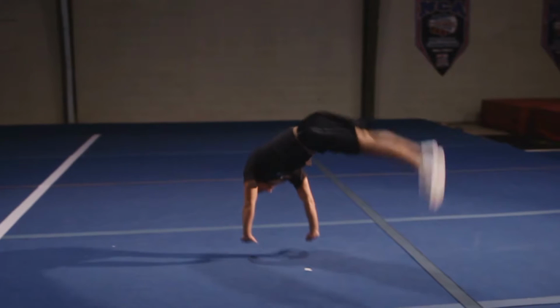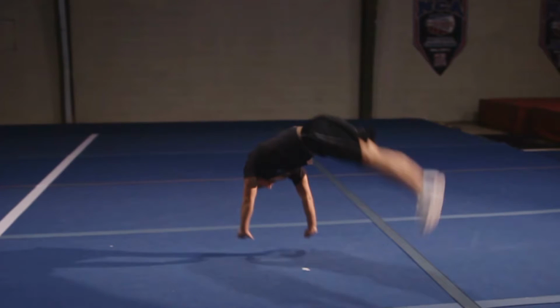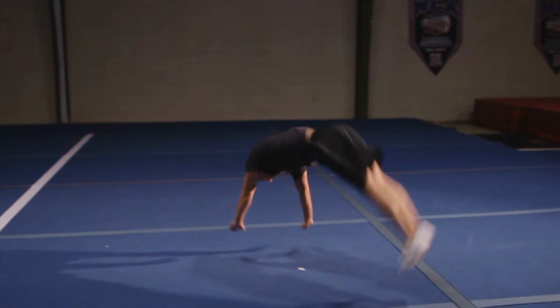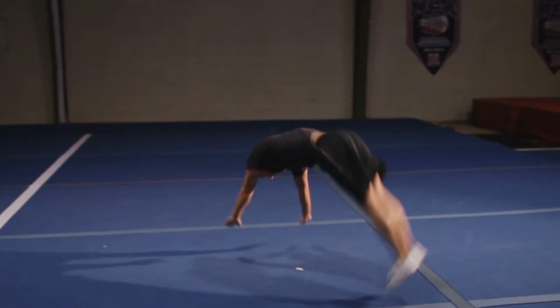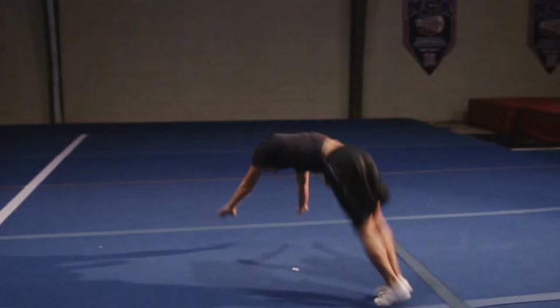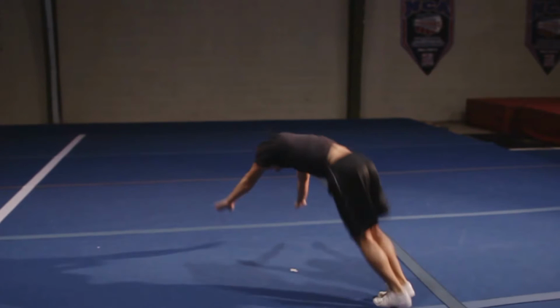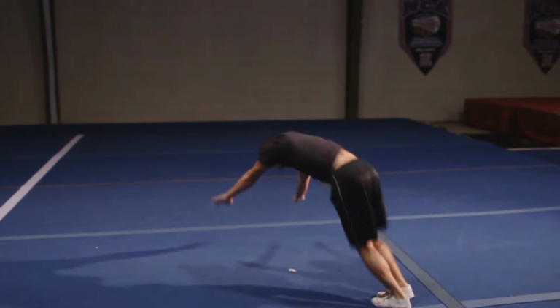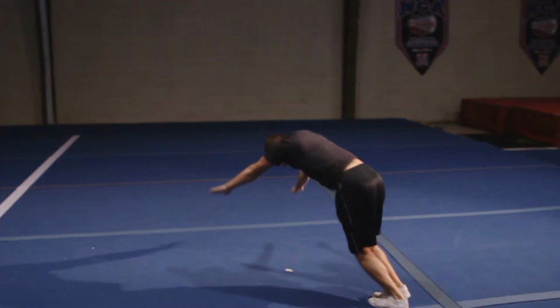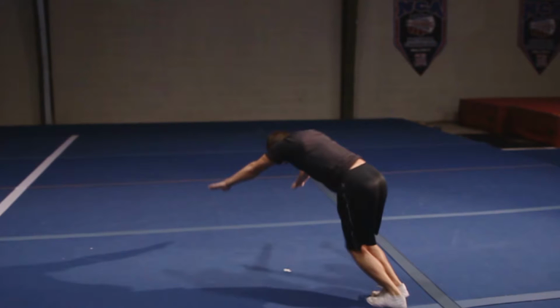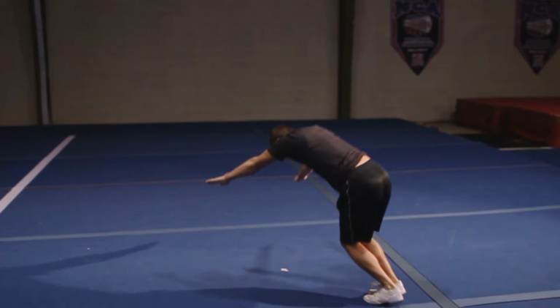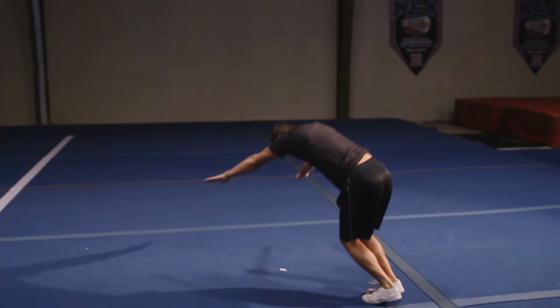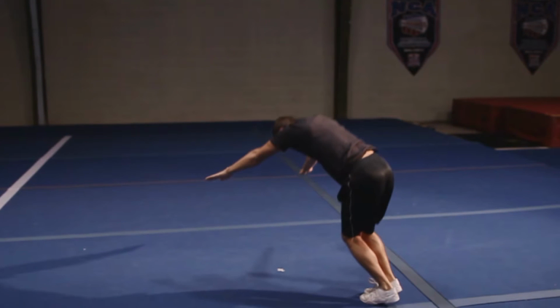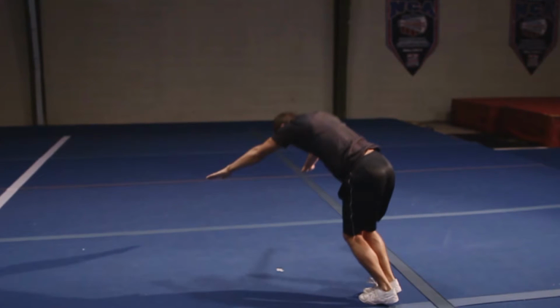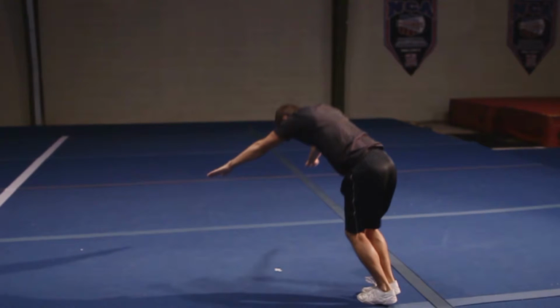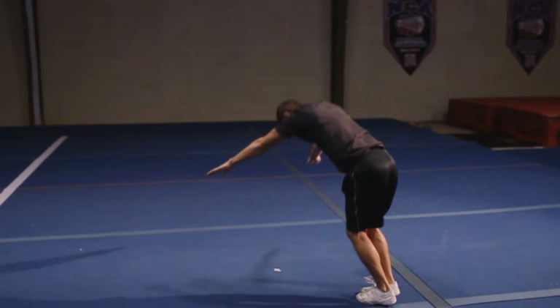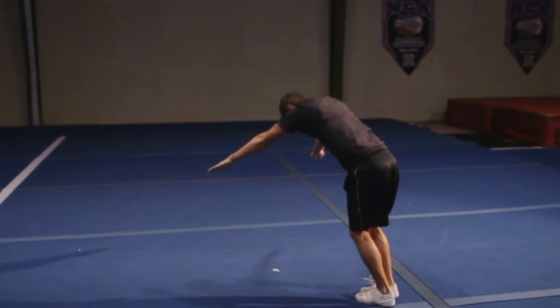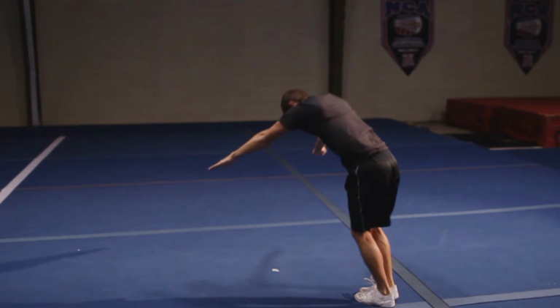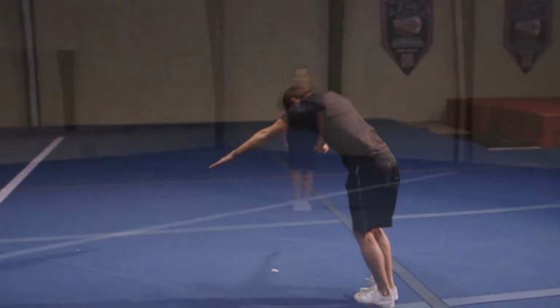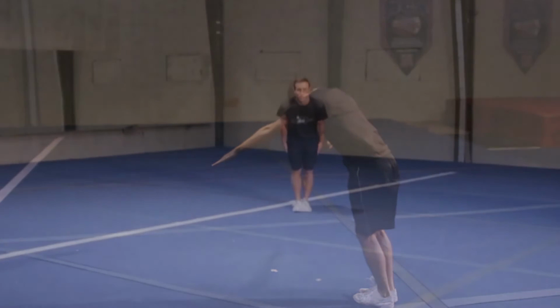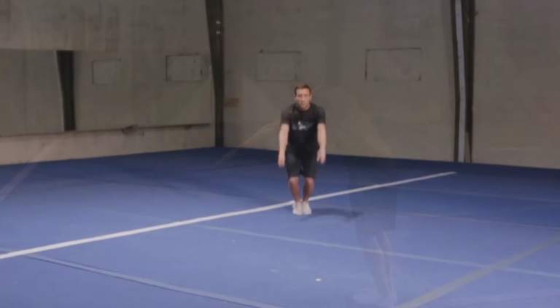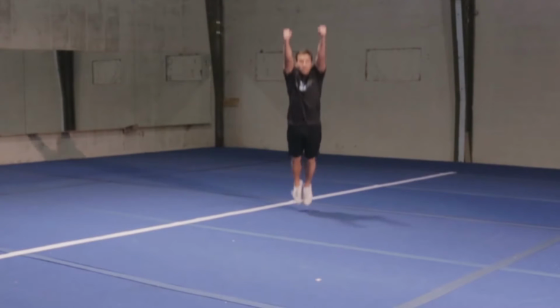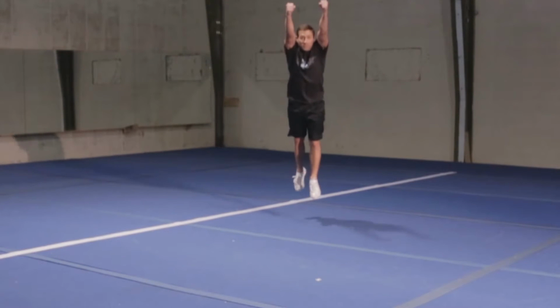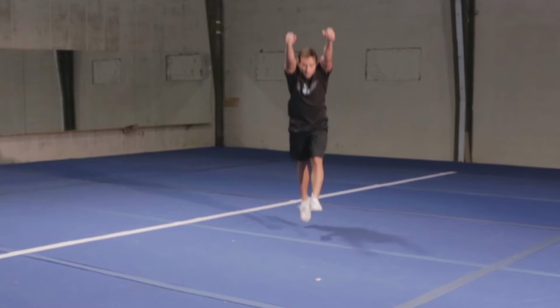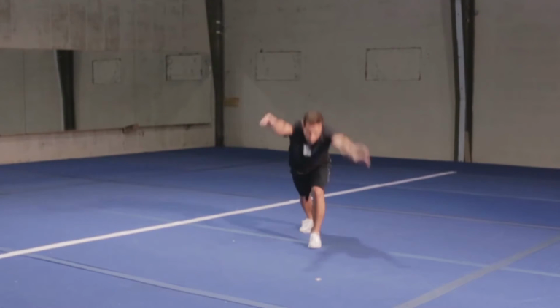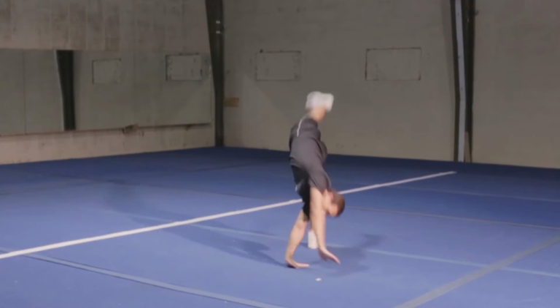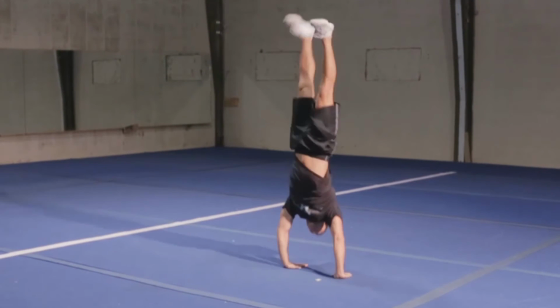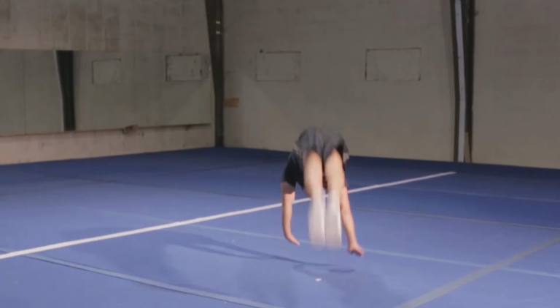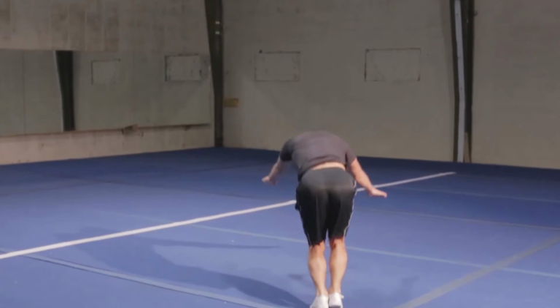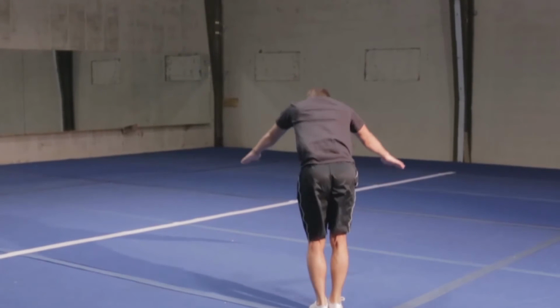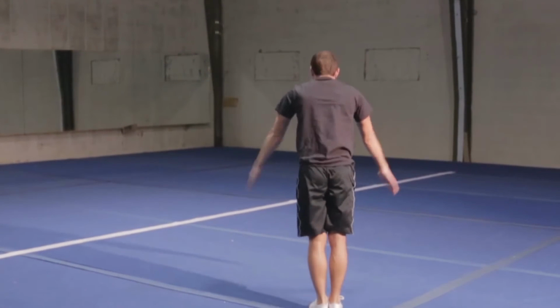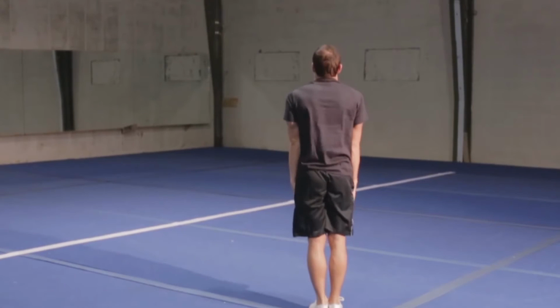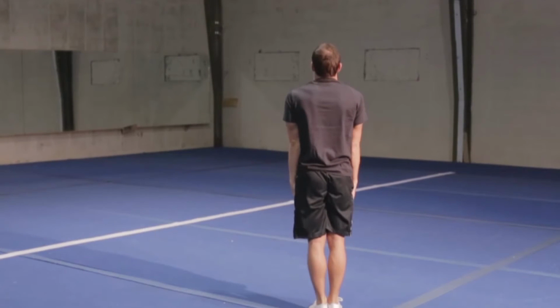Block through your shoulders, driving through your hollow position, snapping your hips through and your toes underneath of you as you finish your round off. If performed correctly, you should land nice and tight in a hollow position with your chest up tall.